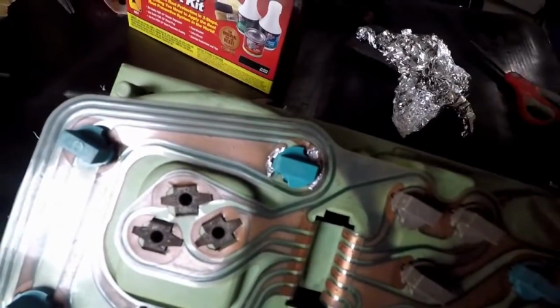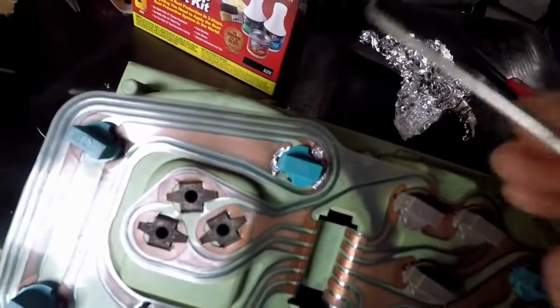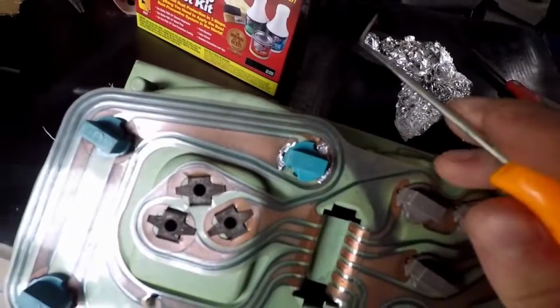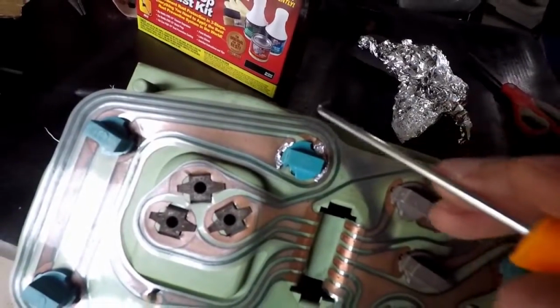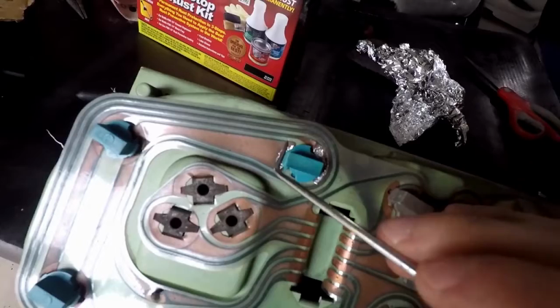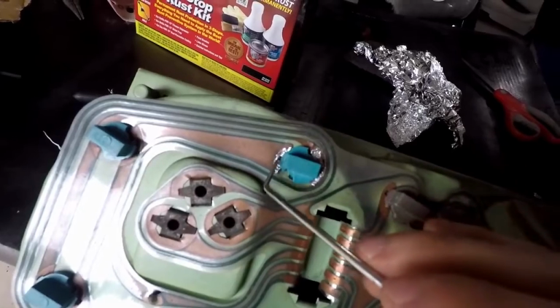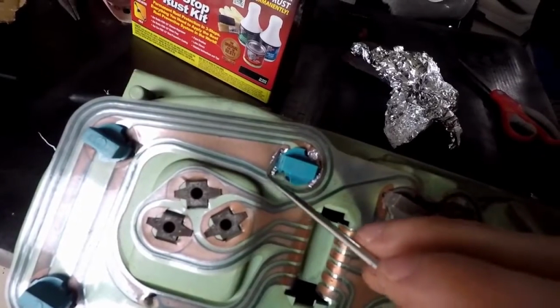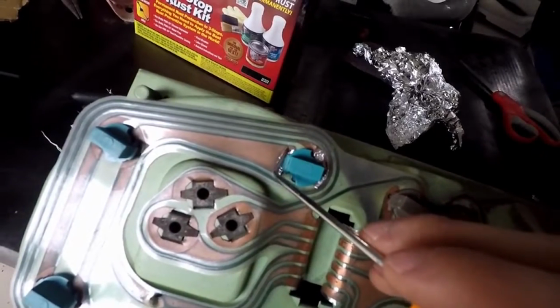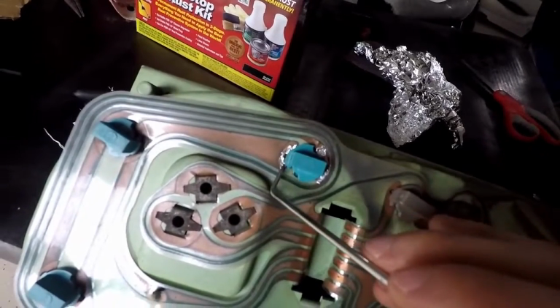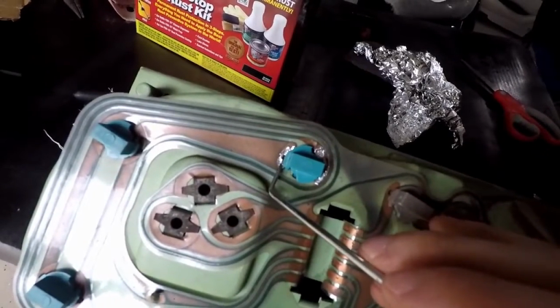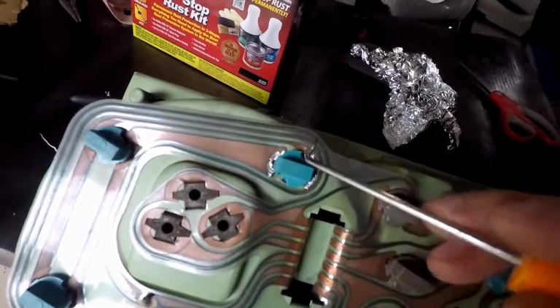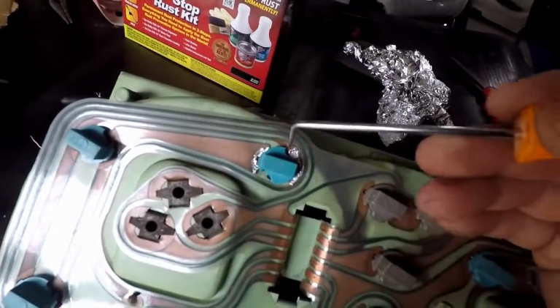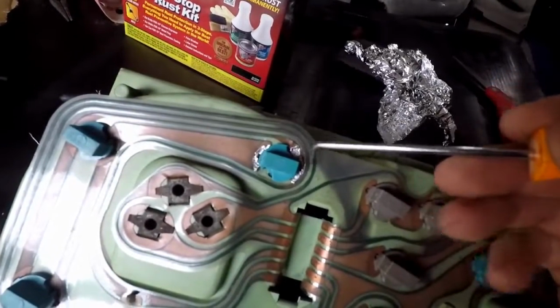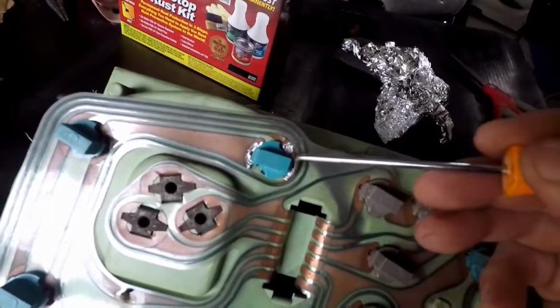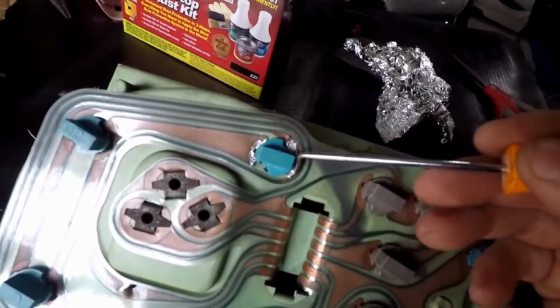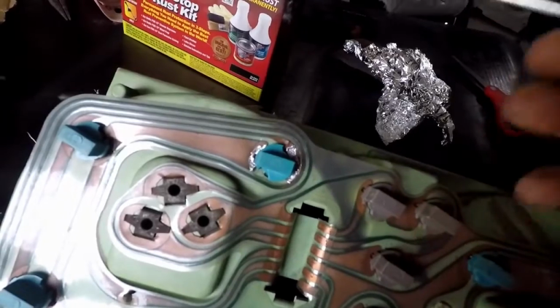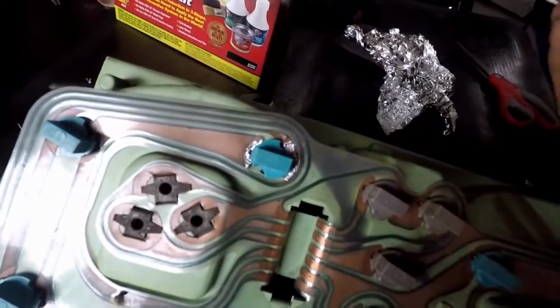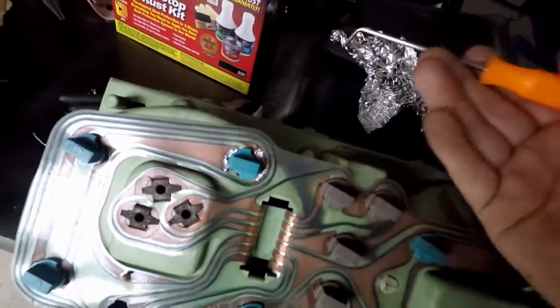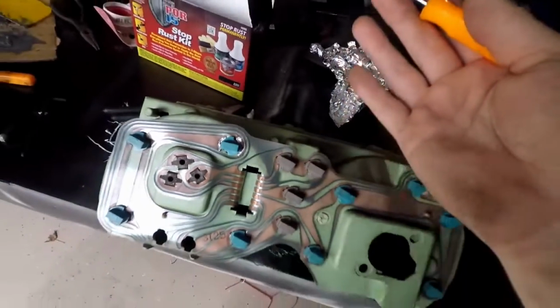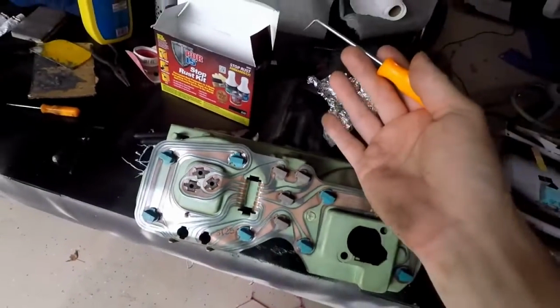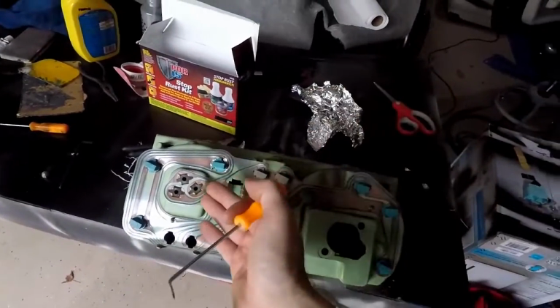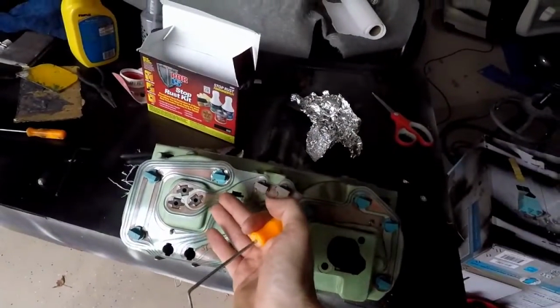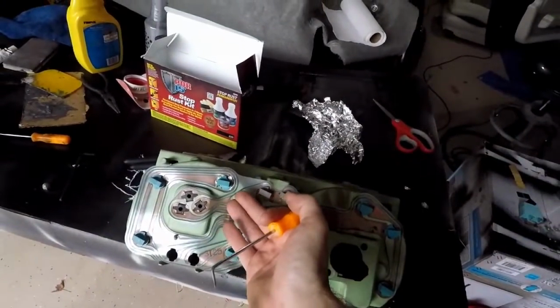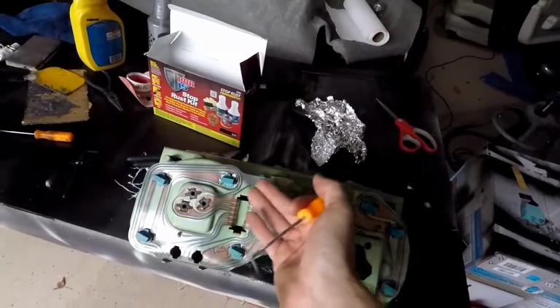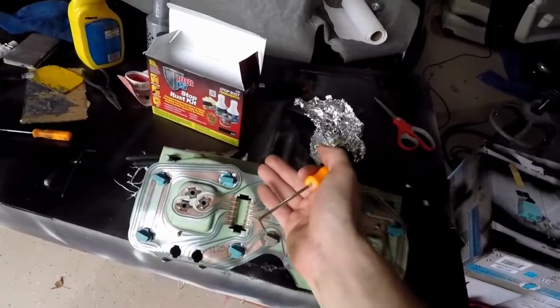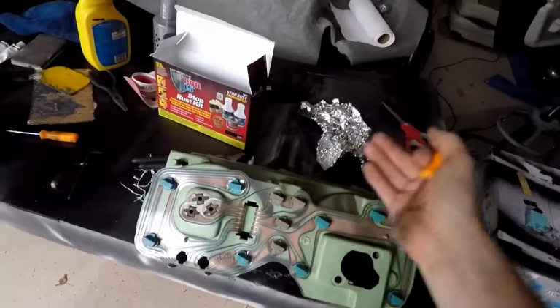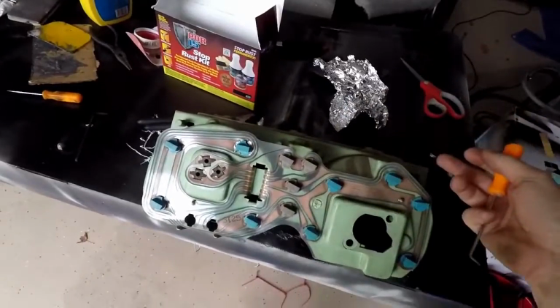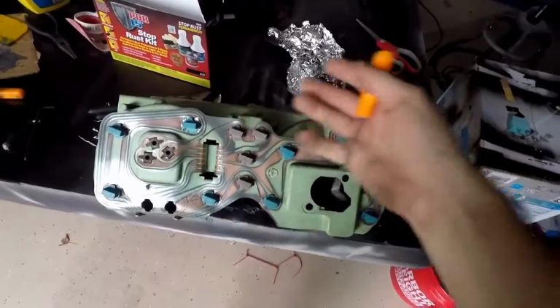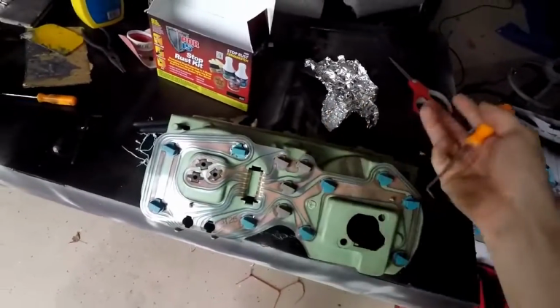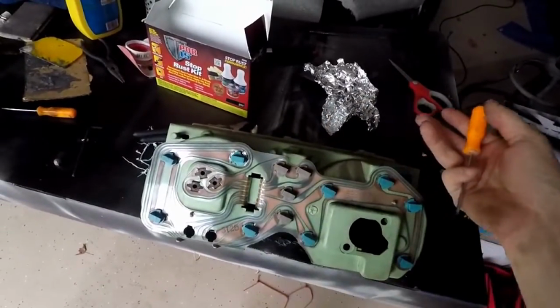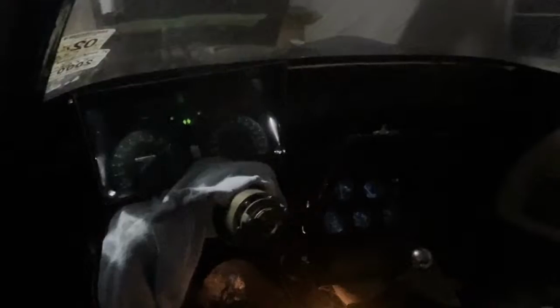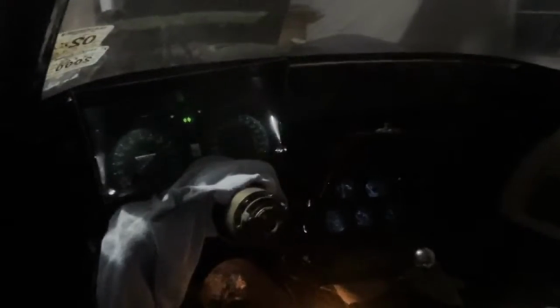So what I'm going to do is clean up, get a better foil patch, glue them down, and we'll be good. No one will ever have to know I have aluminum foil on my PCB.